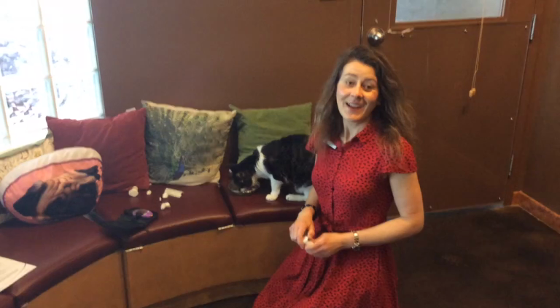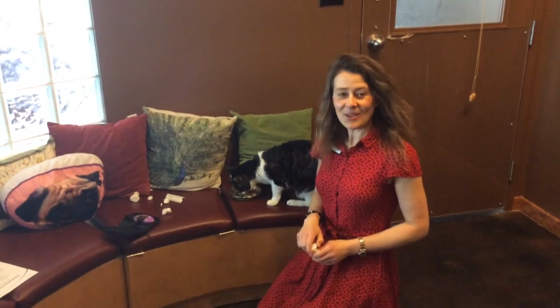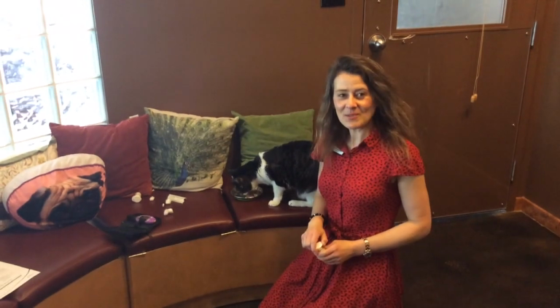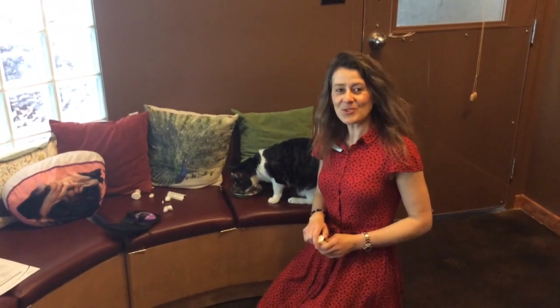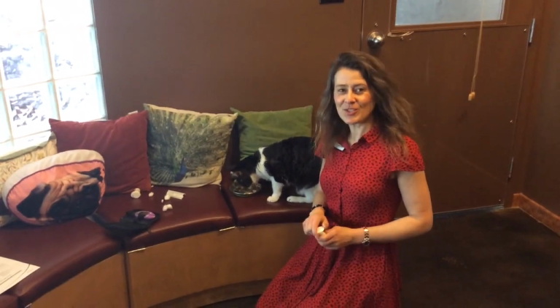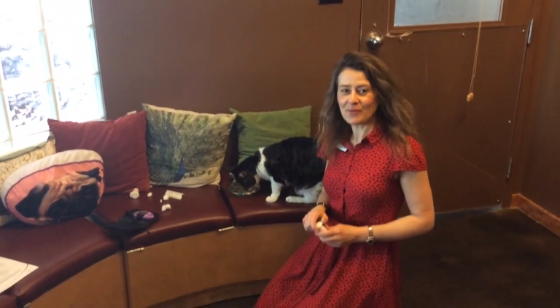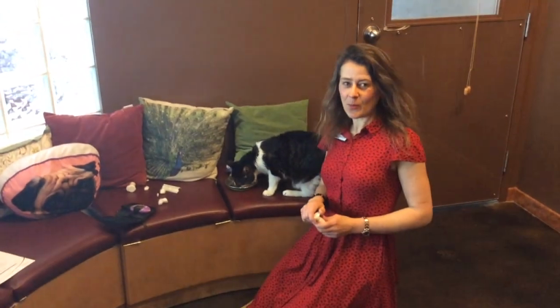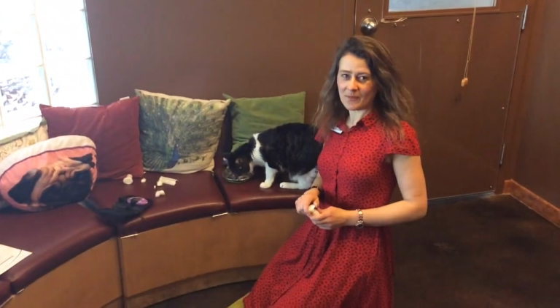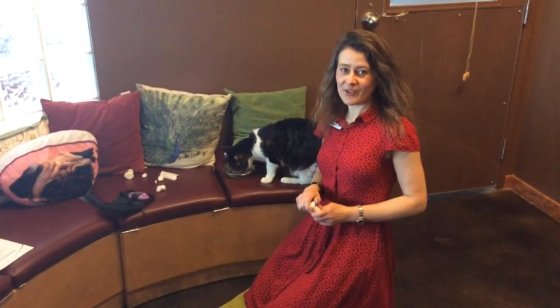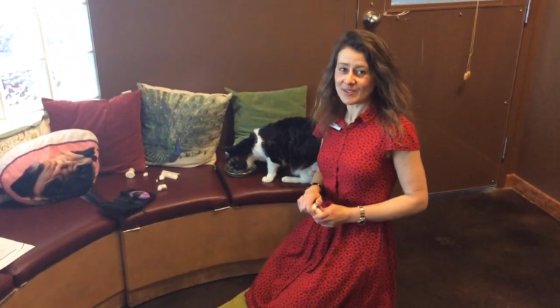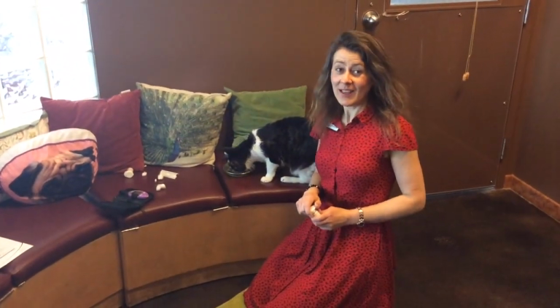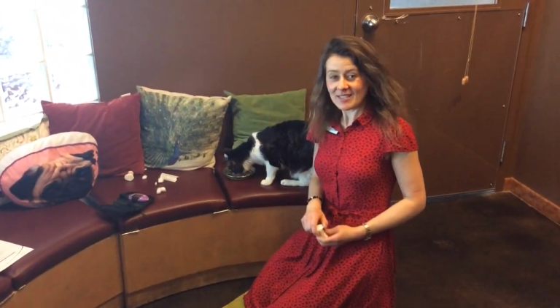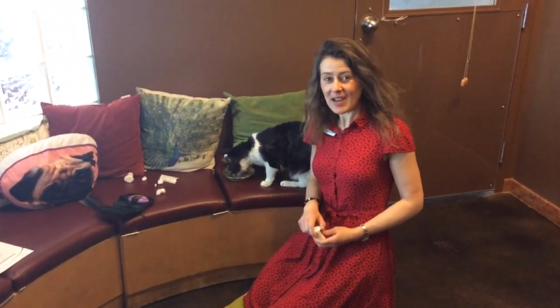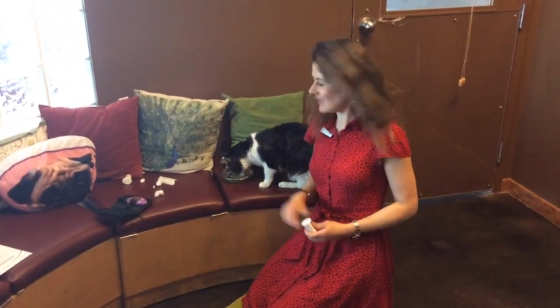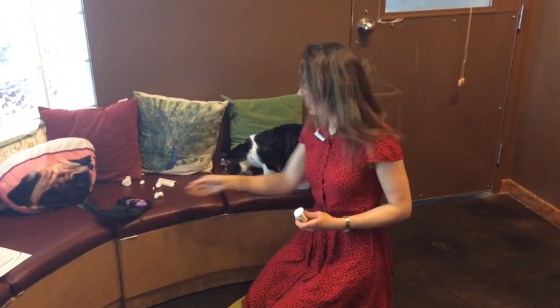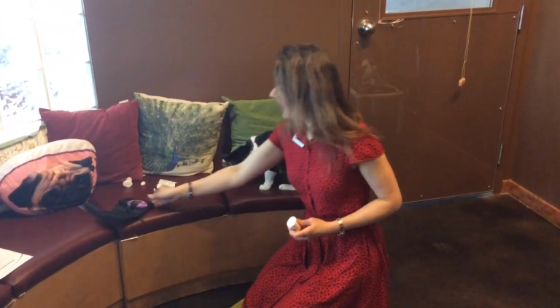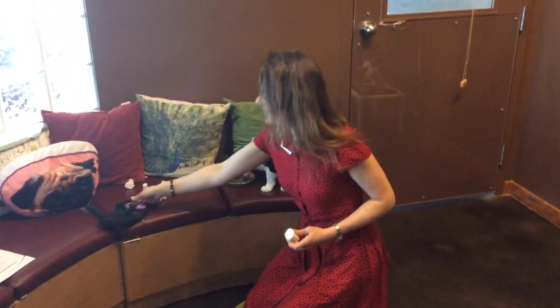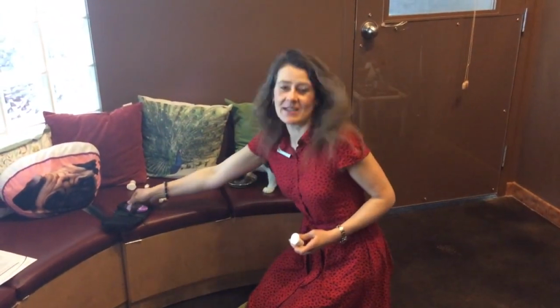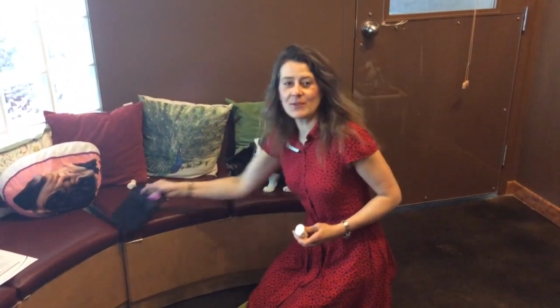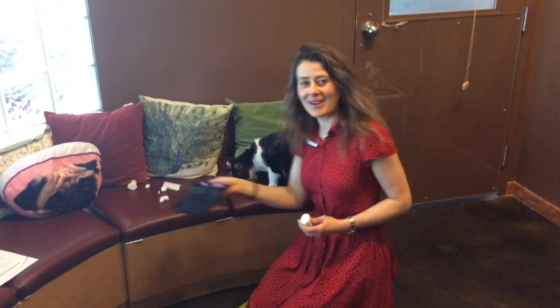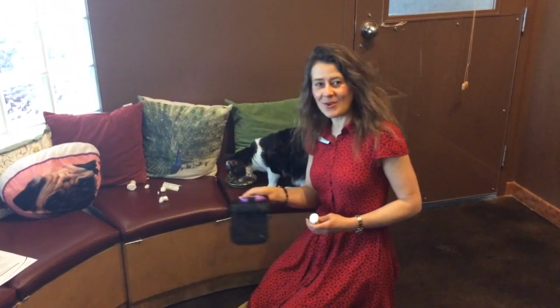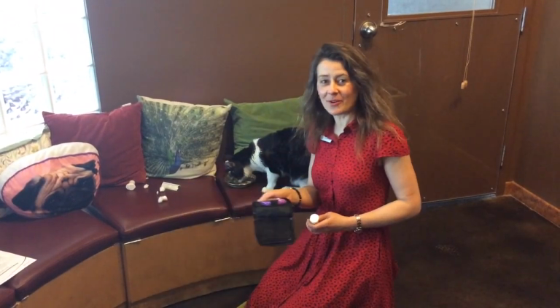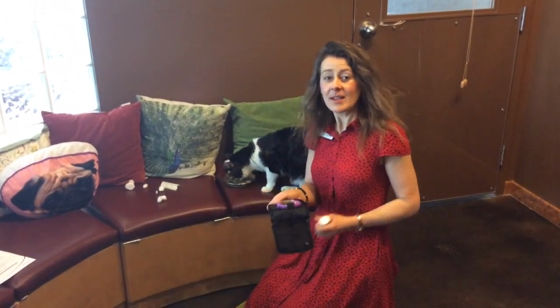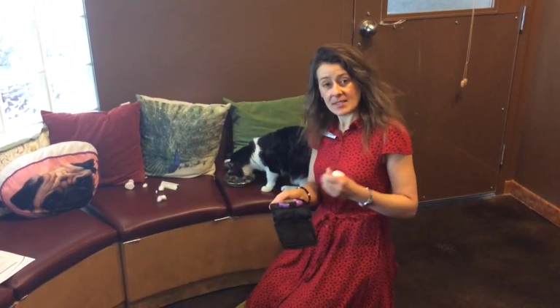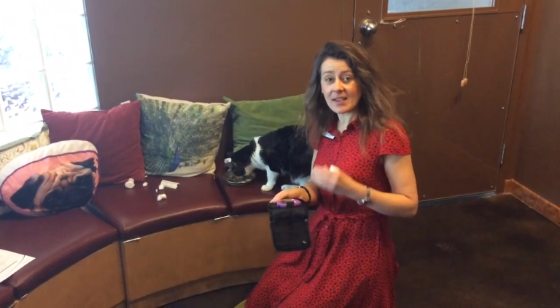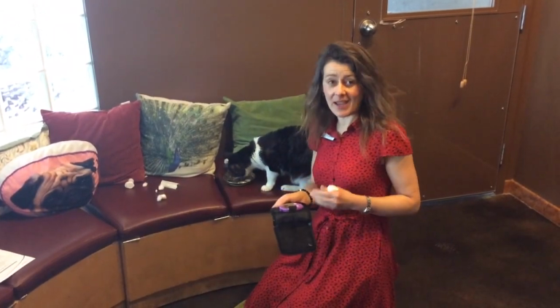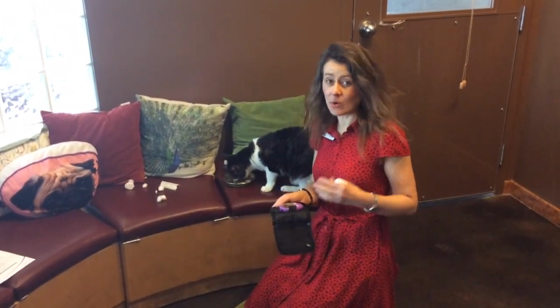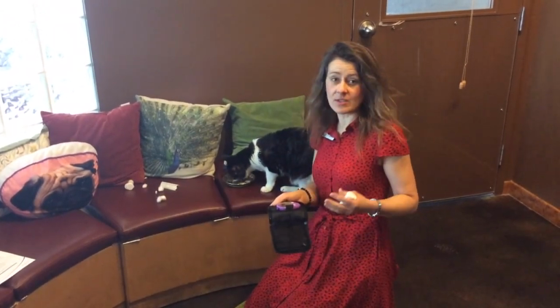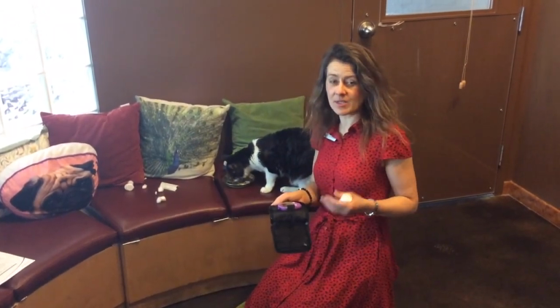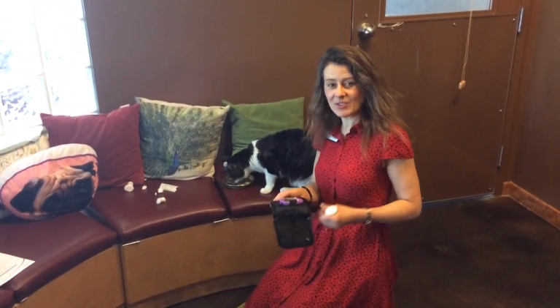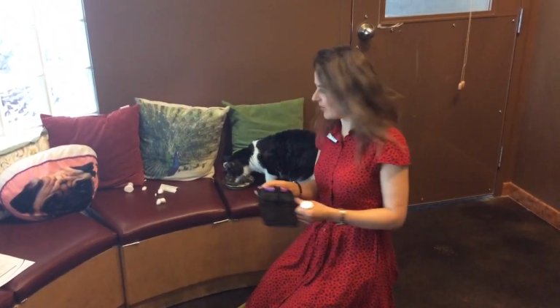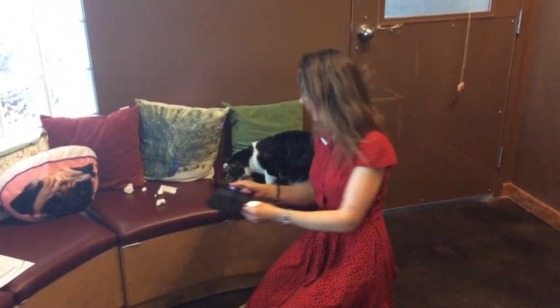Hello, I'm Dr. Julie Schell from Bow Bottom Veterinary Hospital and today I would like to show you how to use an AlphaTRAK glucometer to take a cat or a dog's blood sugar readings.